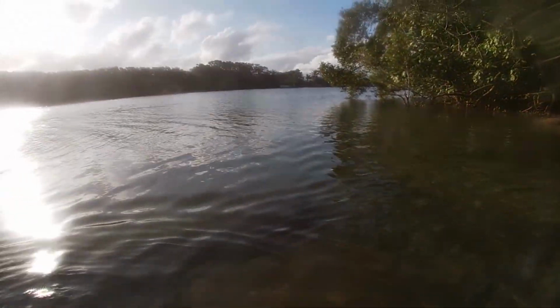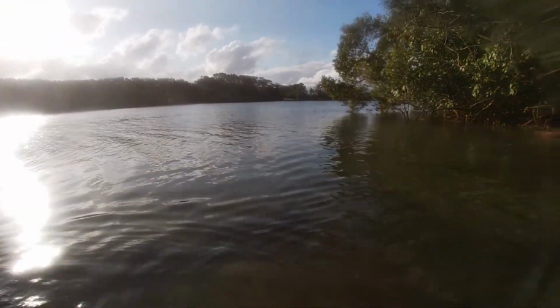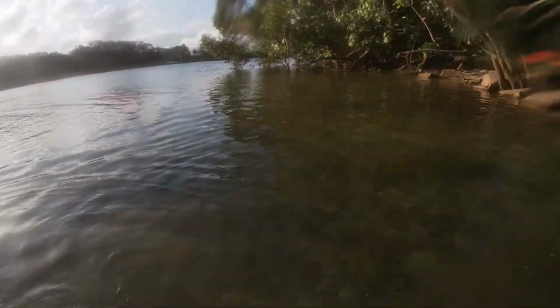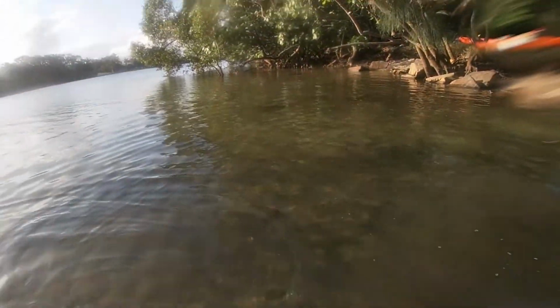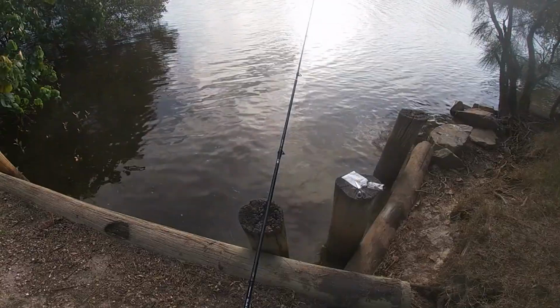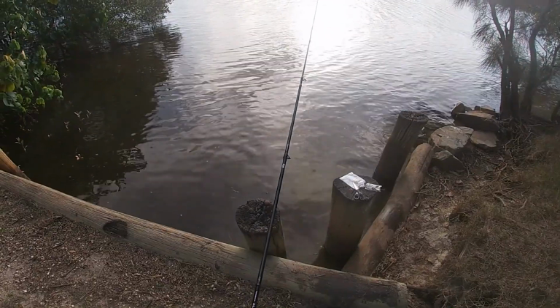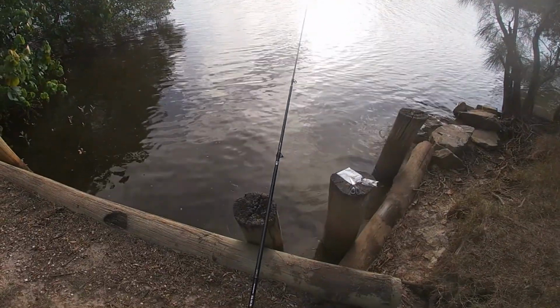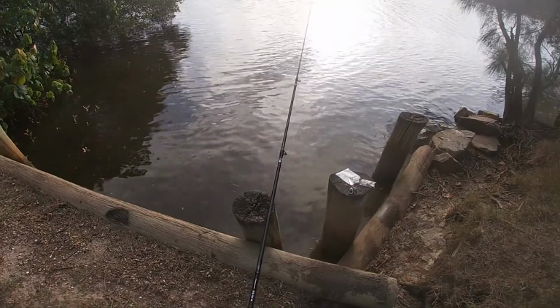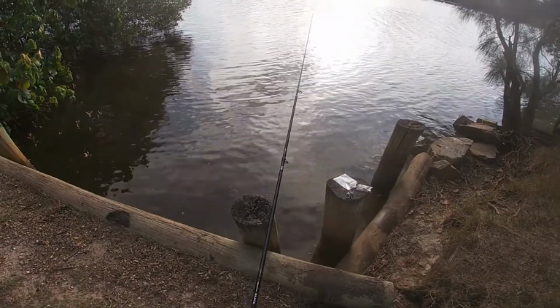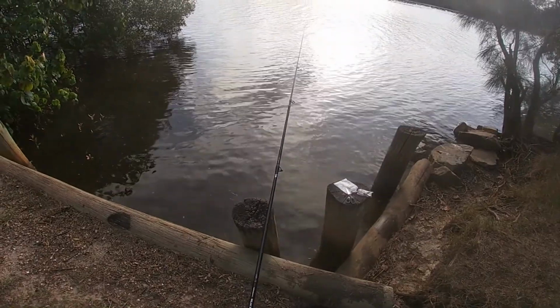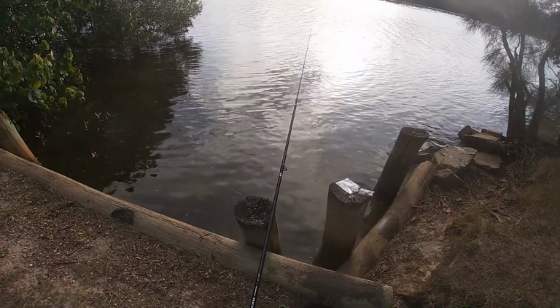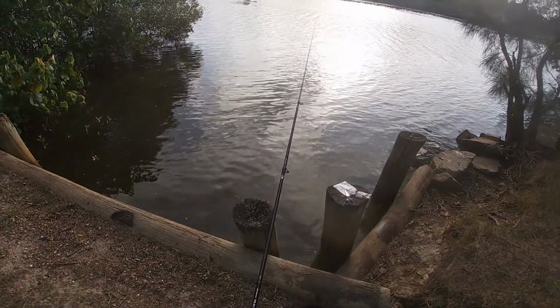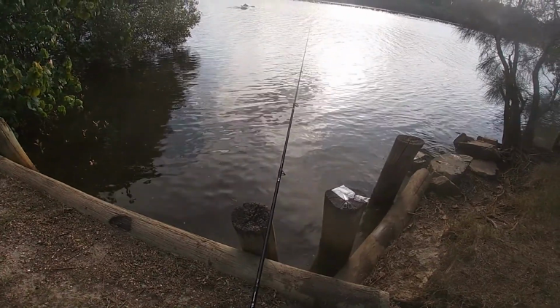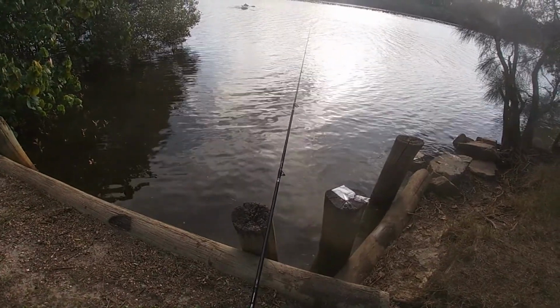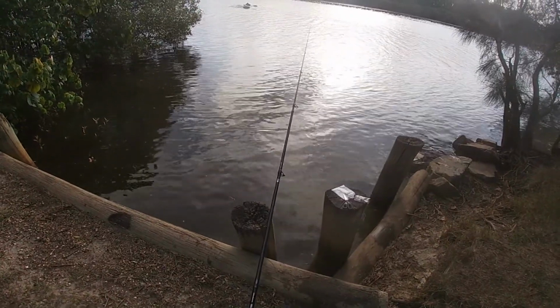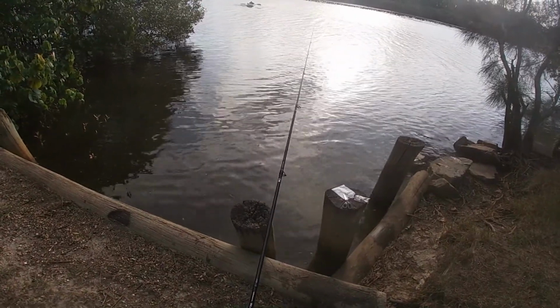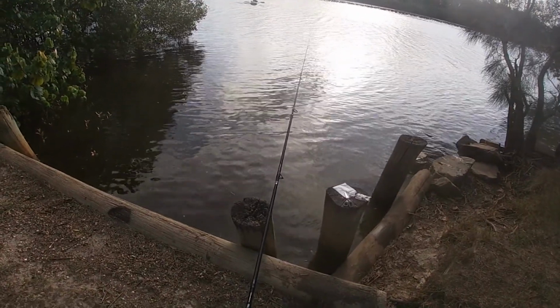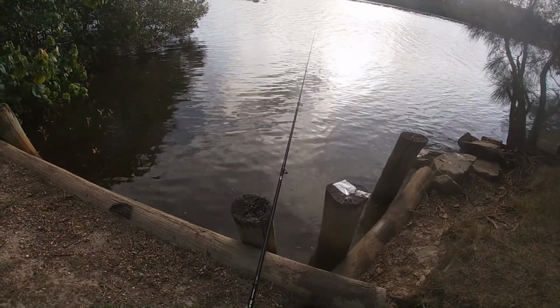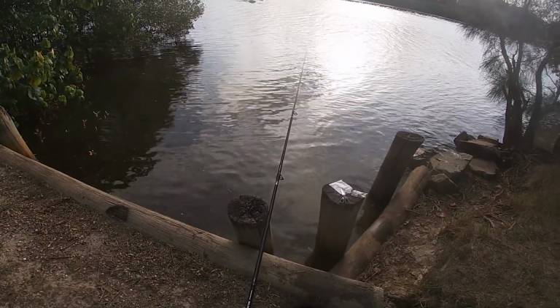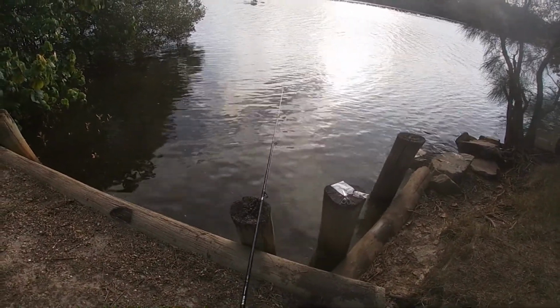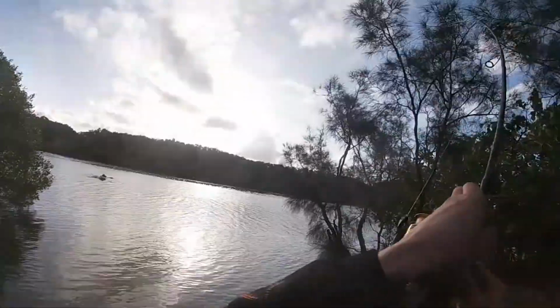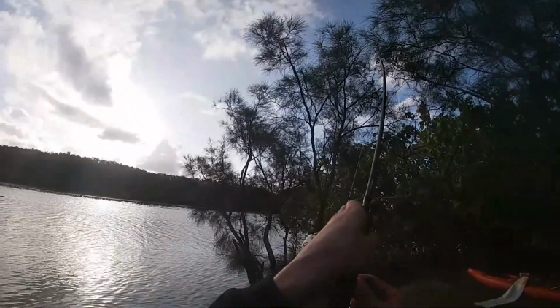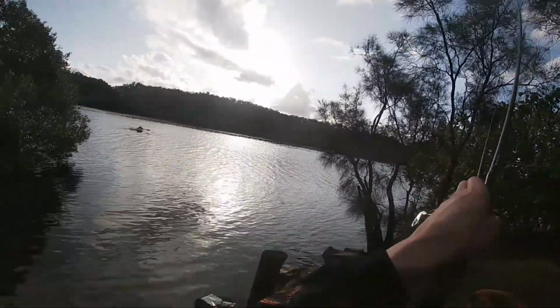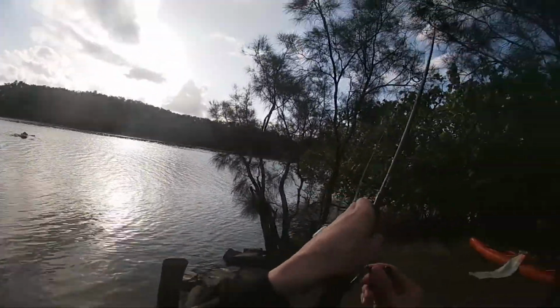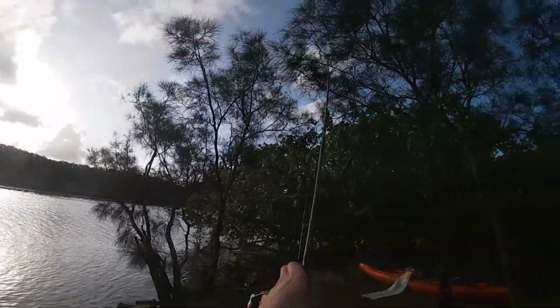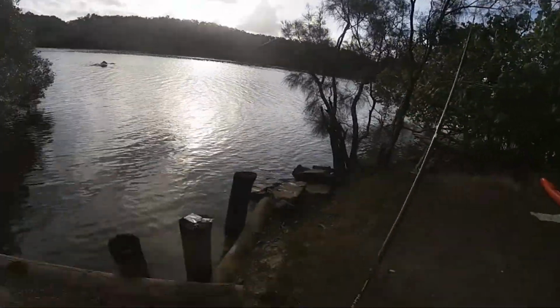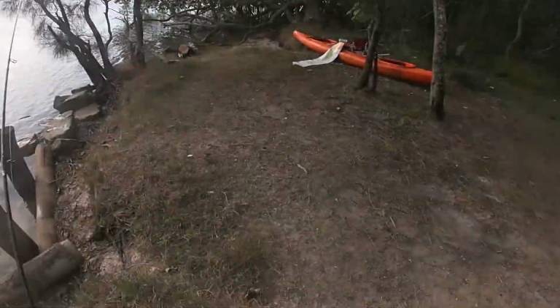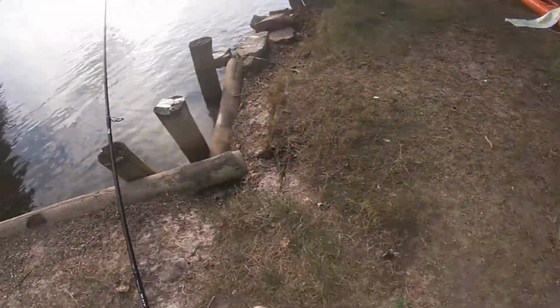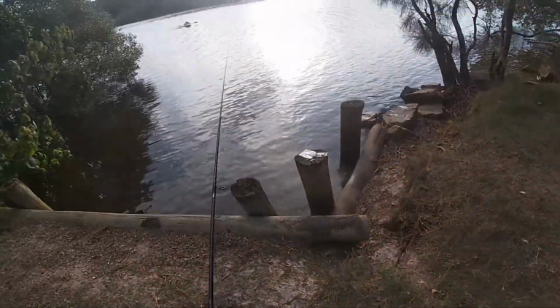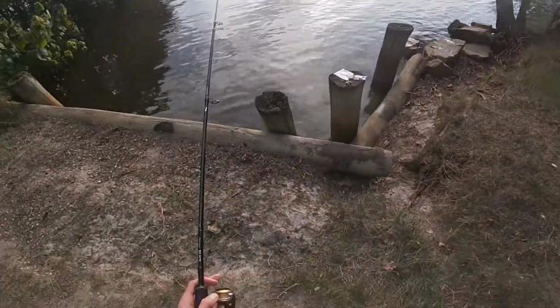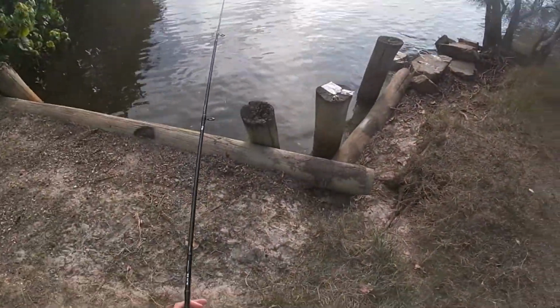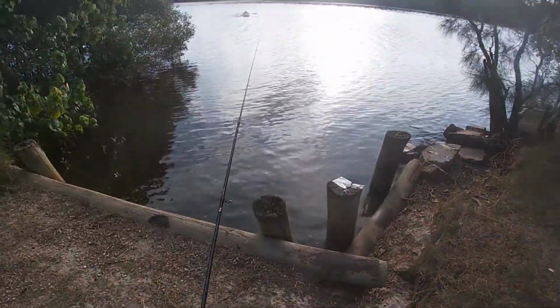He kicked off - big bite - come on, take it. Things might be a bream. Got him anyways. Oh, he's off. I think it's just a really little whiting.